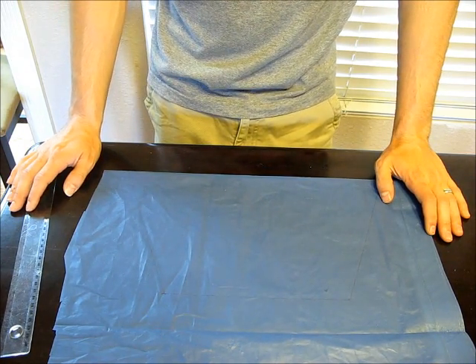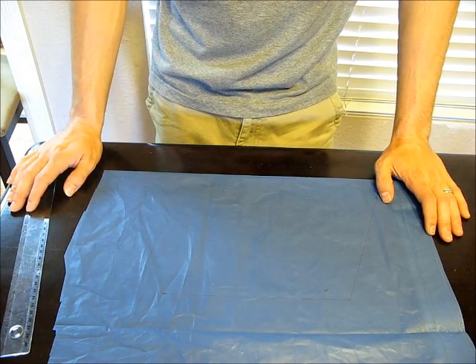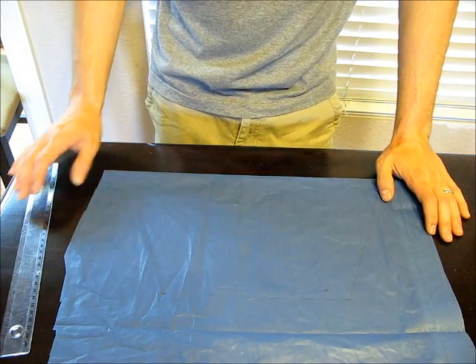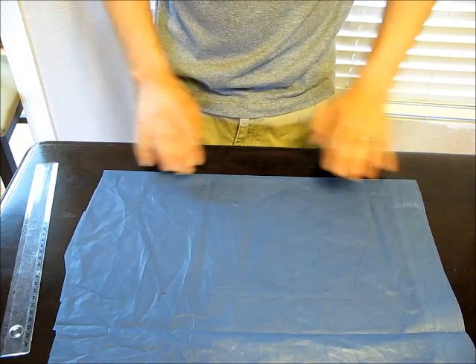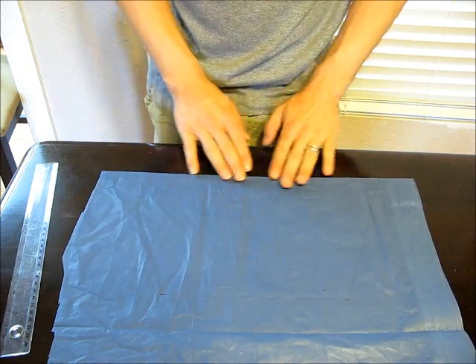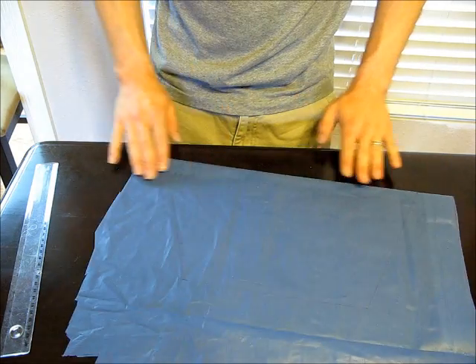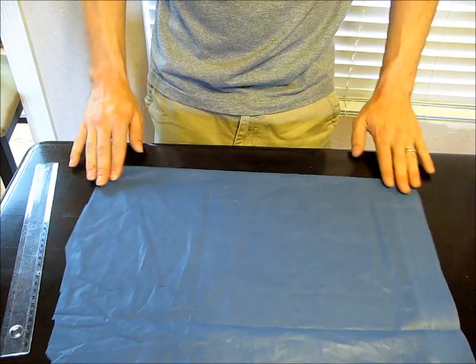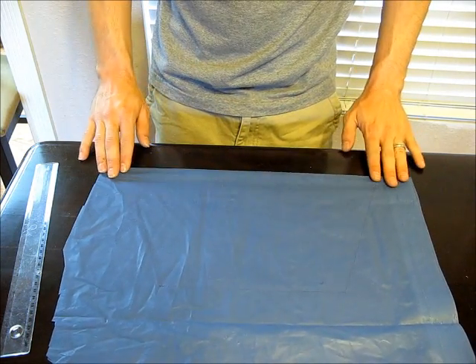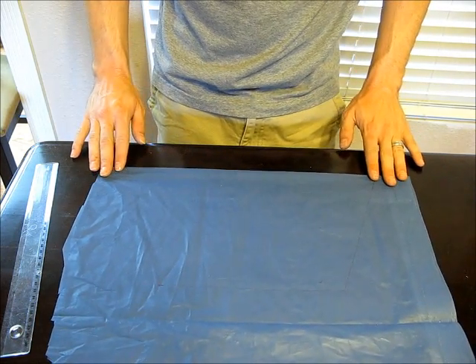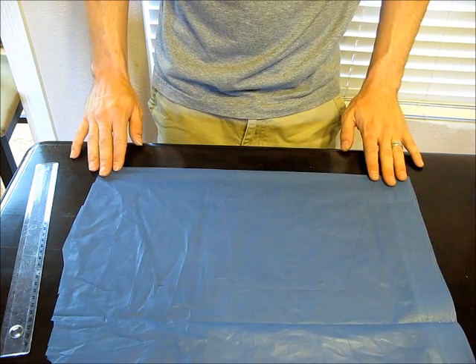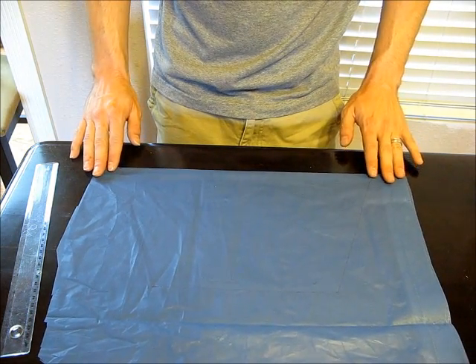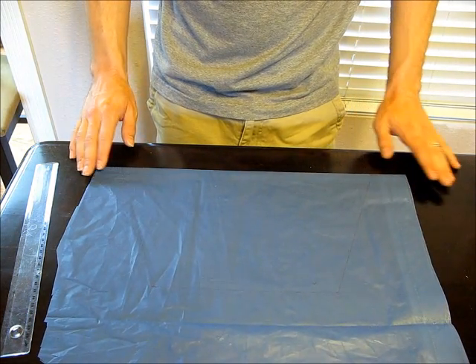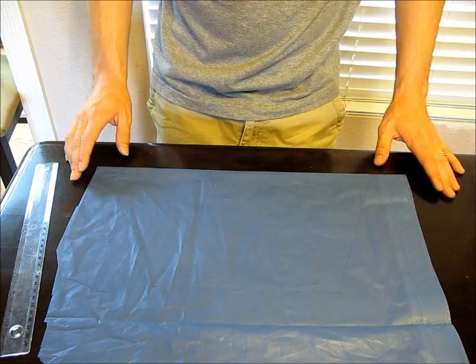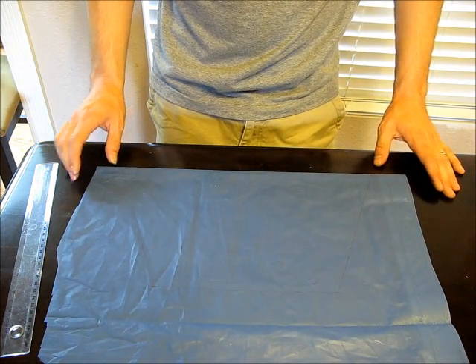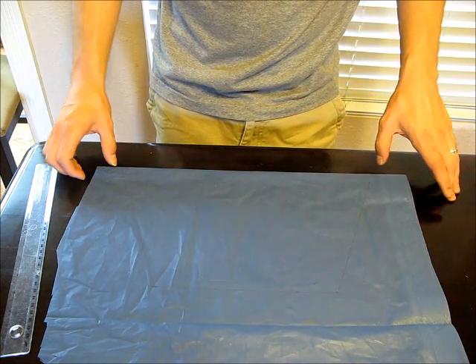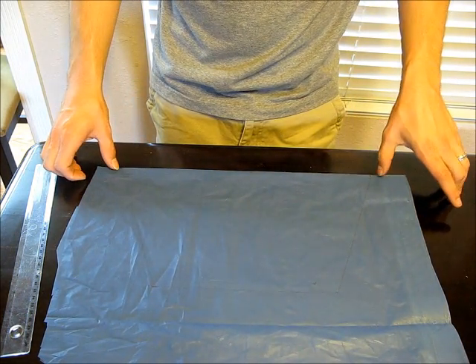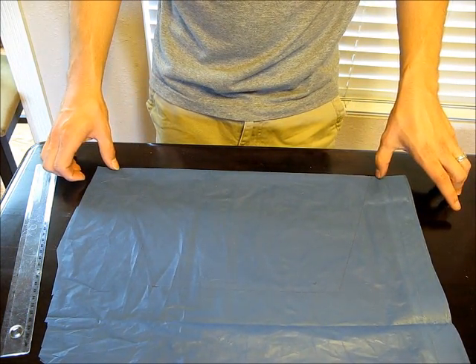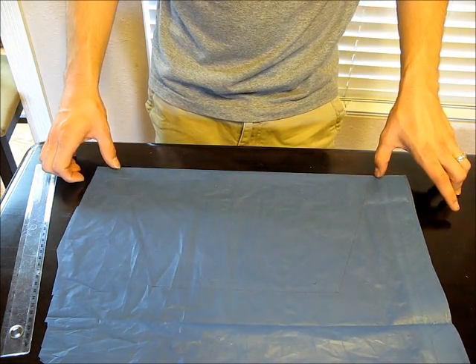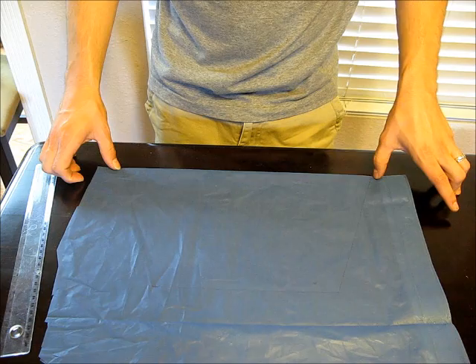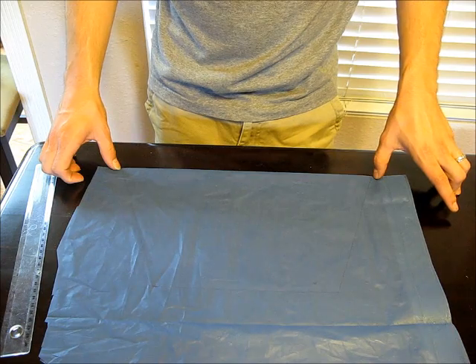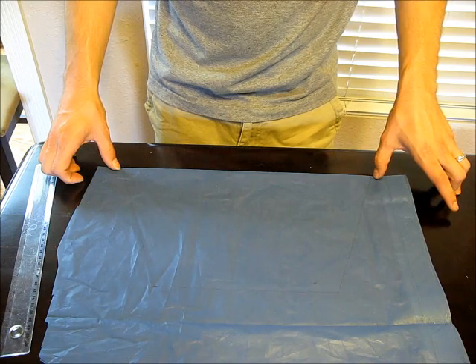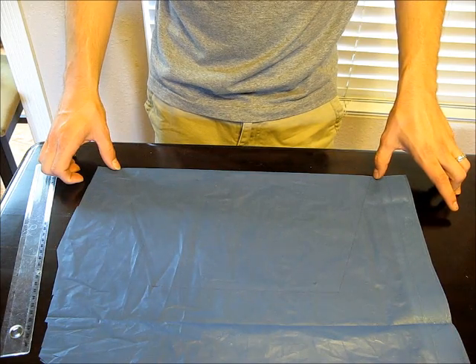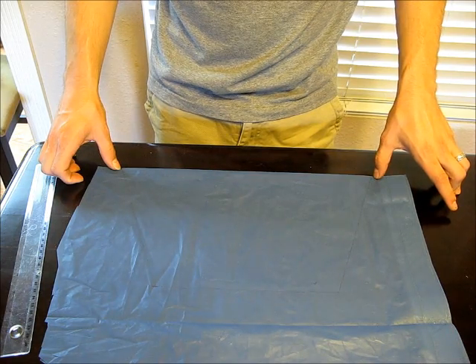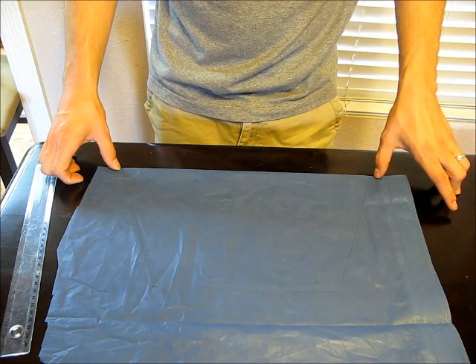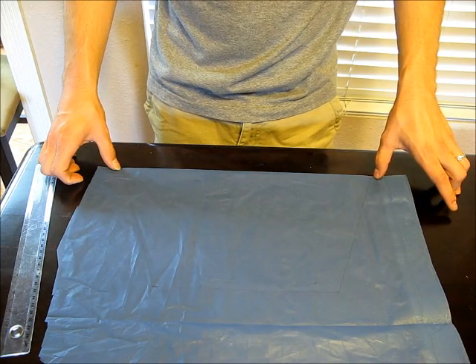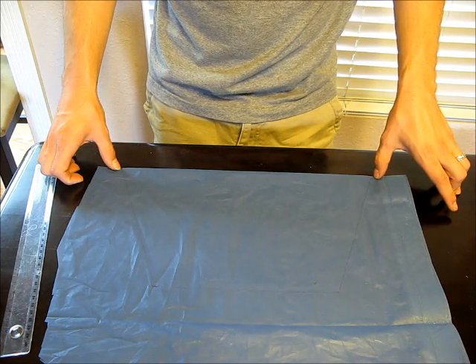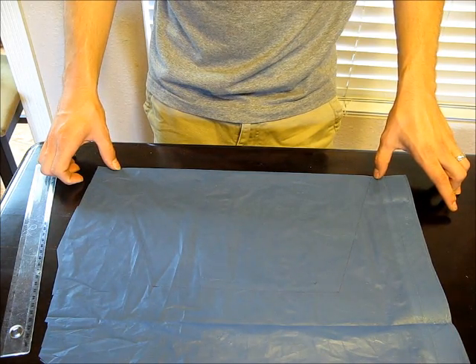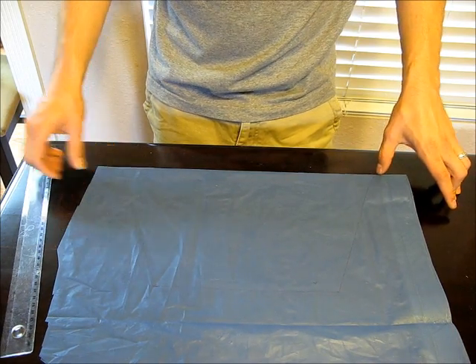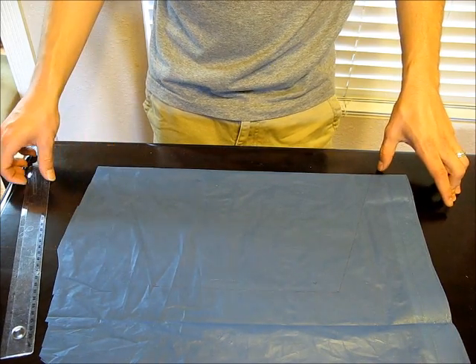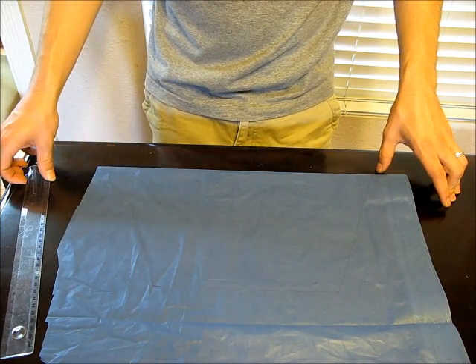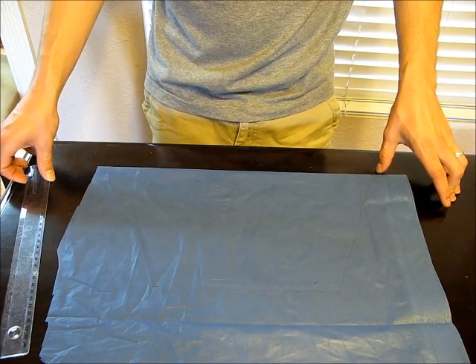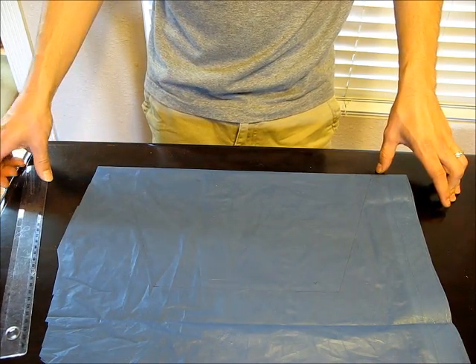What you'll want to do is get a piece and fold on one of the natural lines that are already there, and pick a diameter of your hexagon shape for your parachute. I picked about 15 inches.